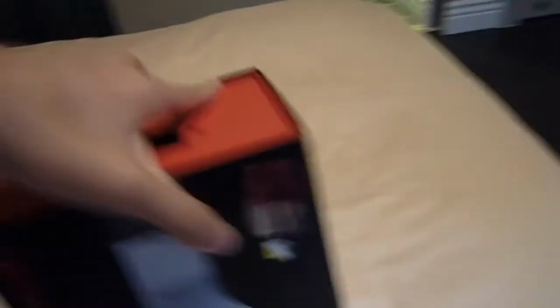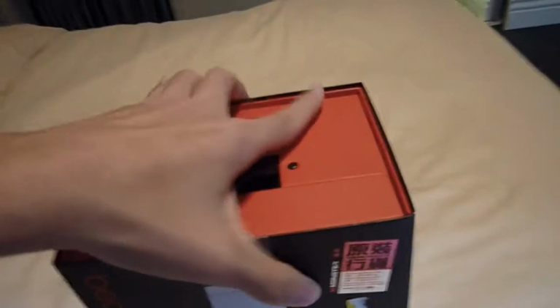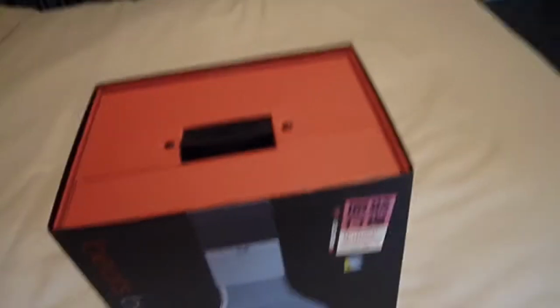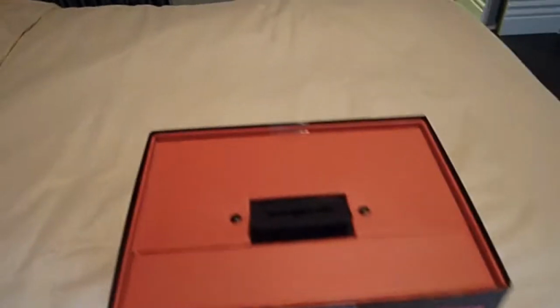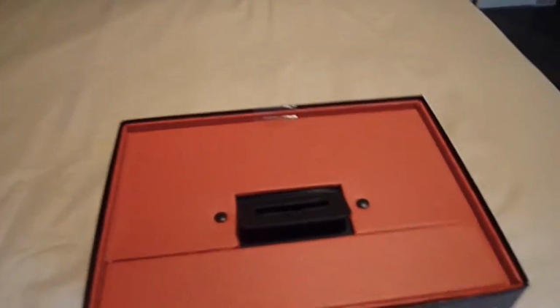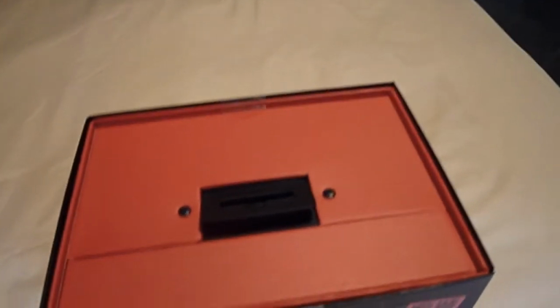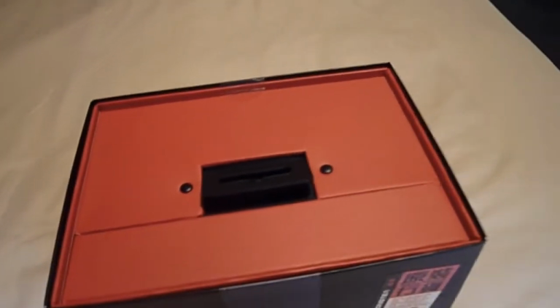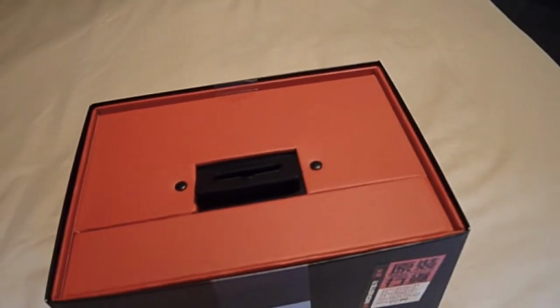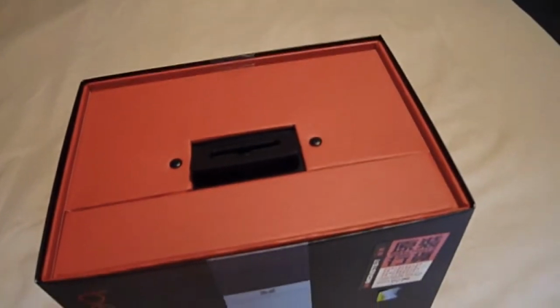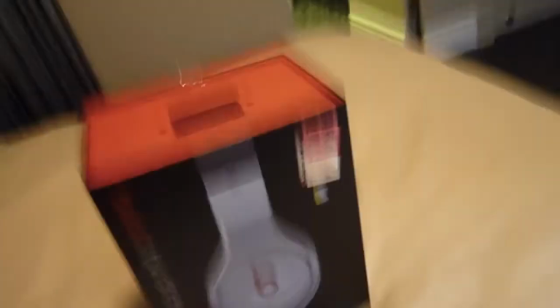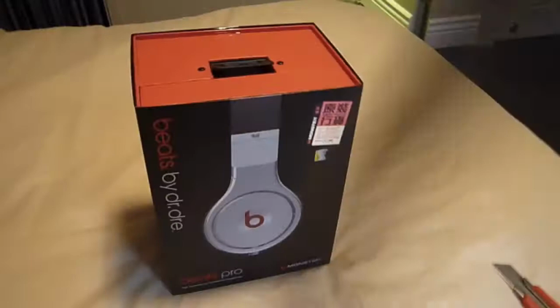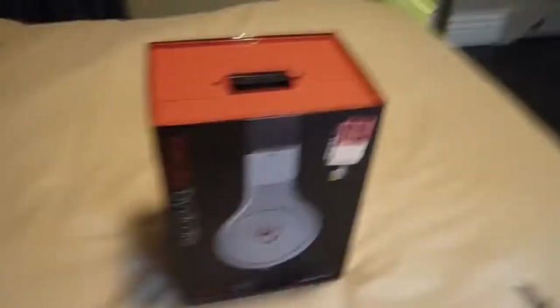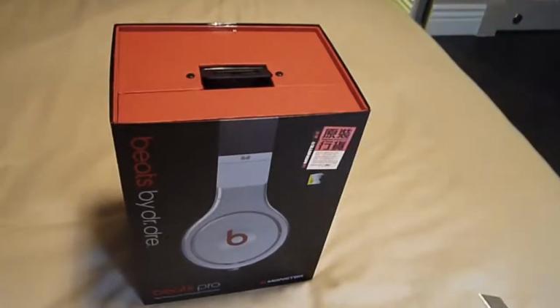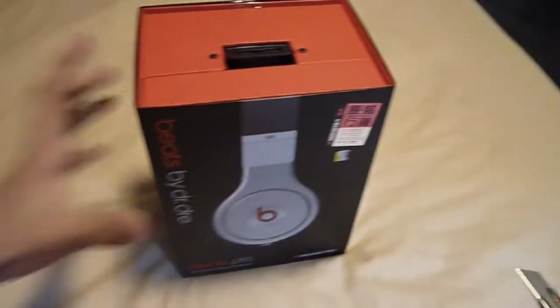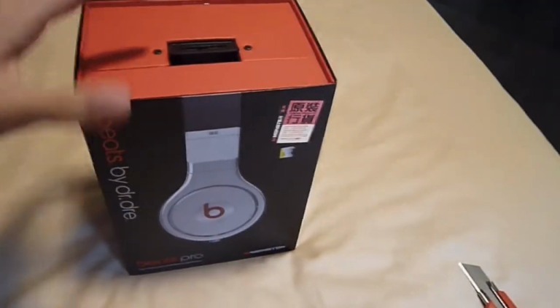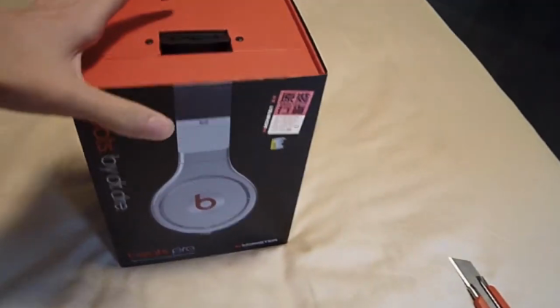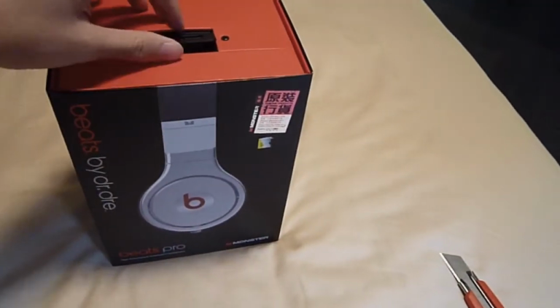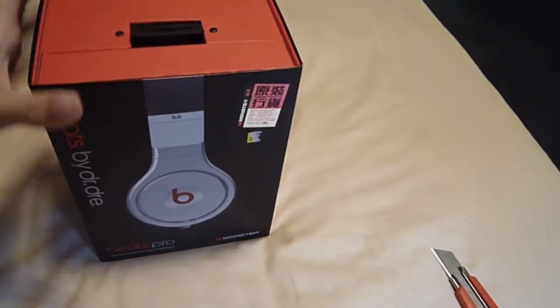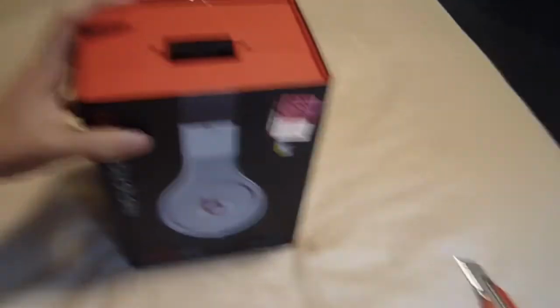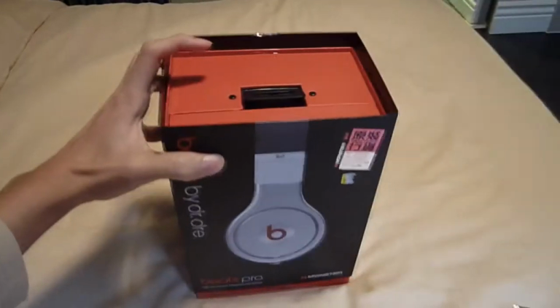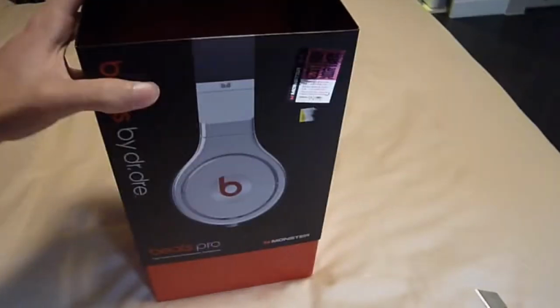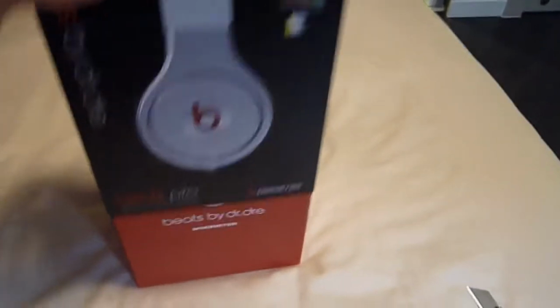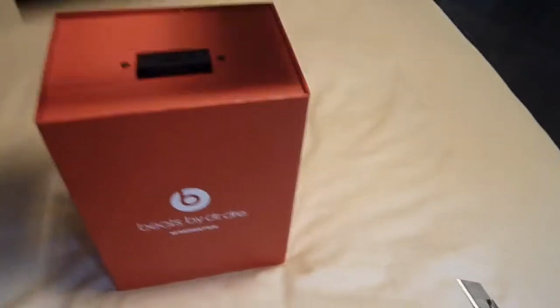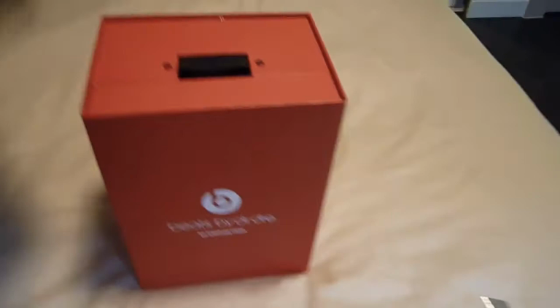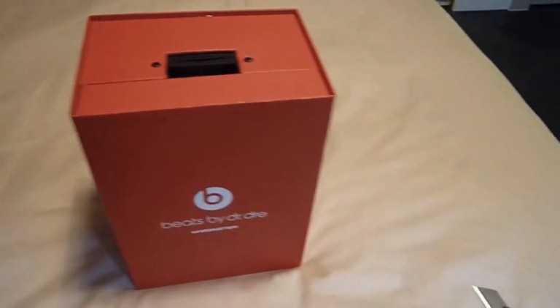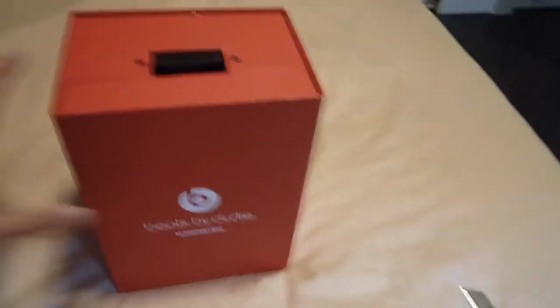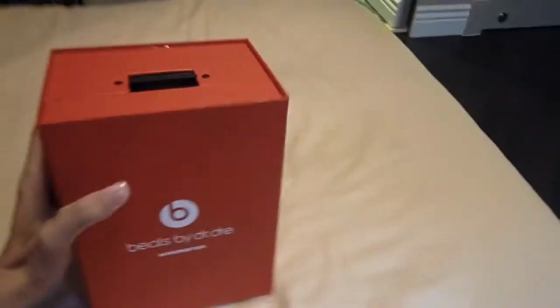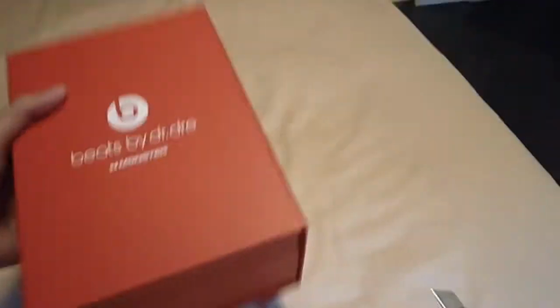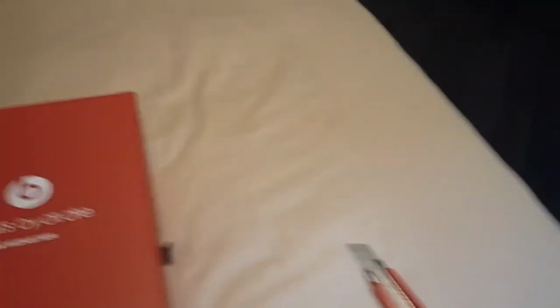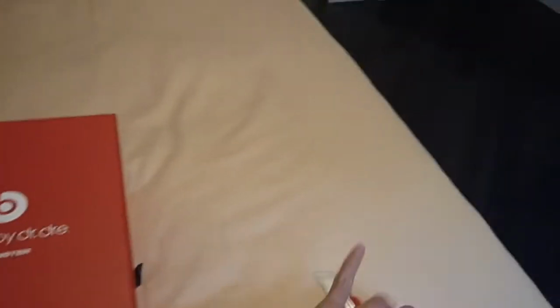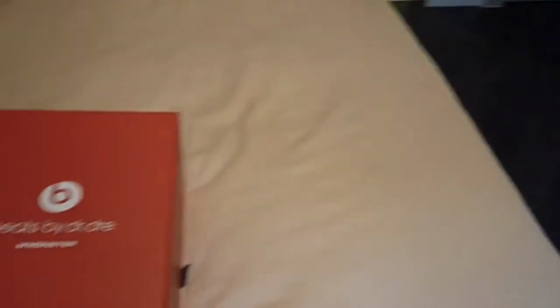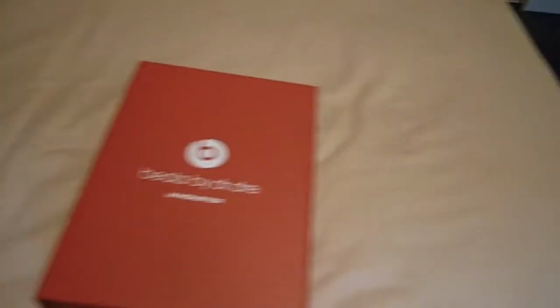Okay, let's slice out the tape. We've got the tape off — just slide it out like this. And we've got the normal Beats Pro by Dr. Dre packaging.